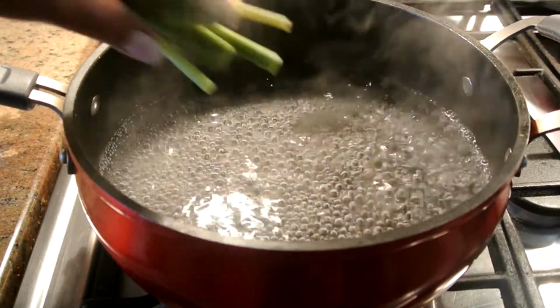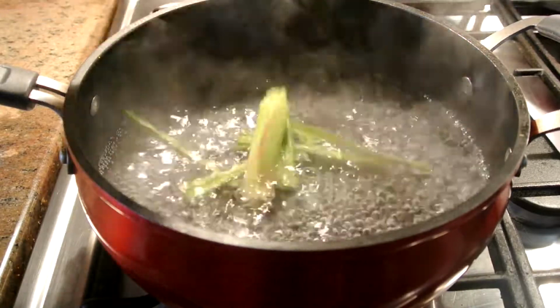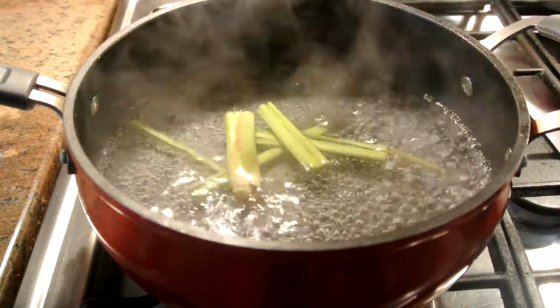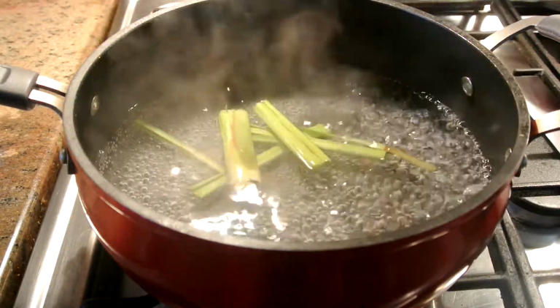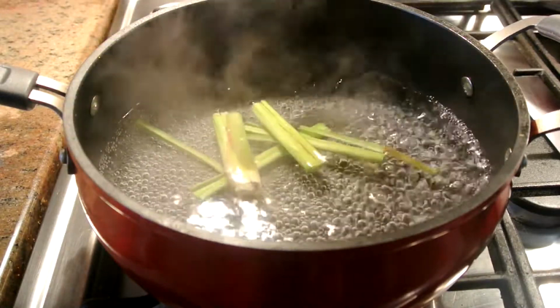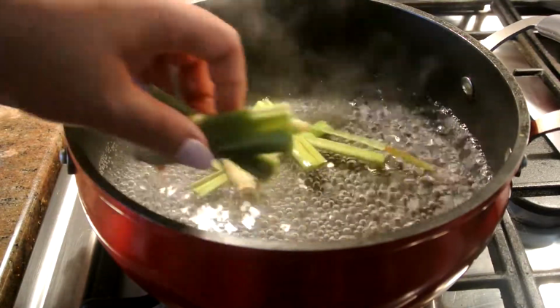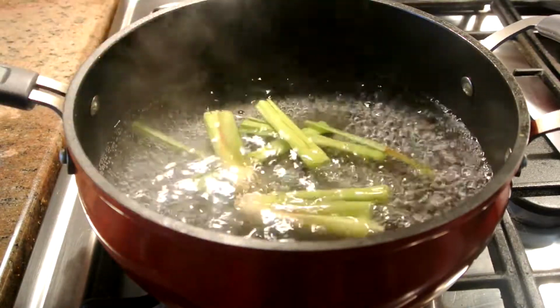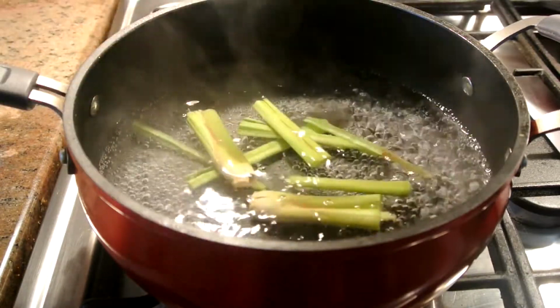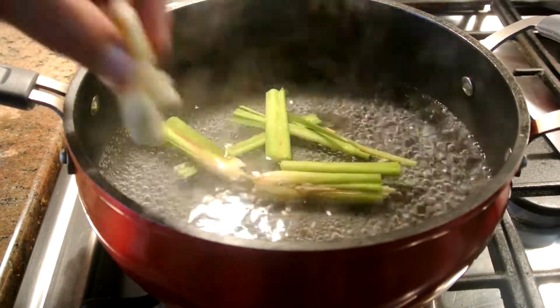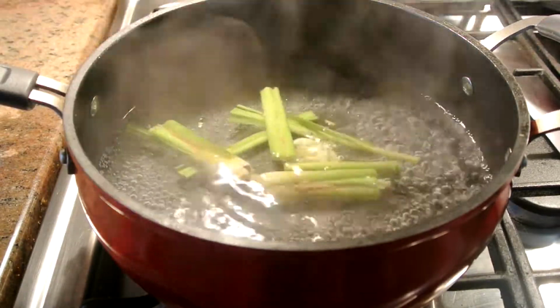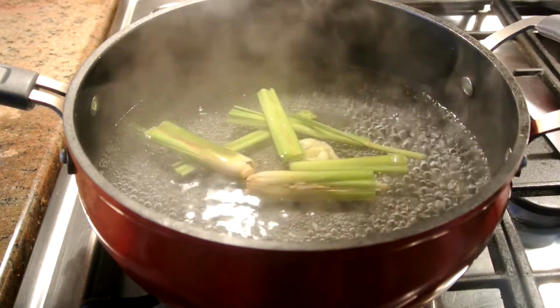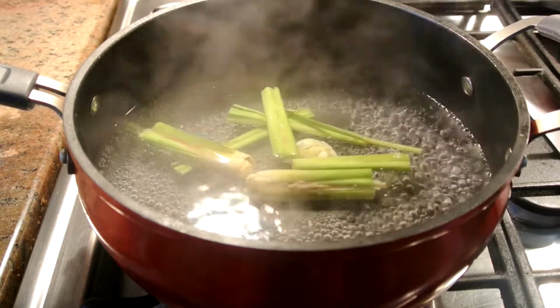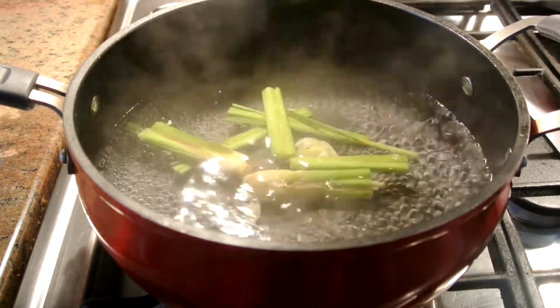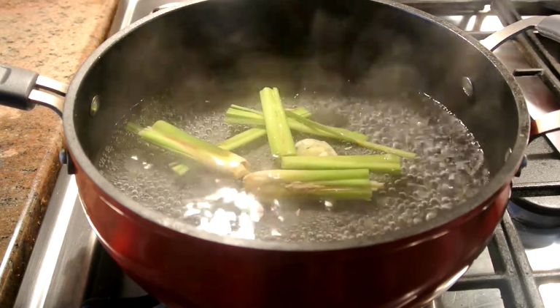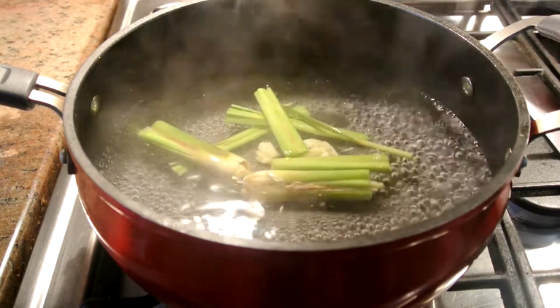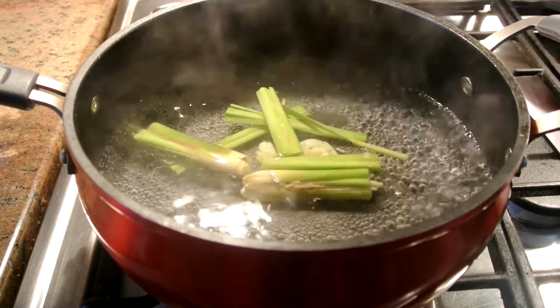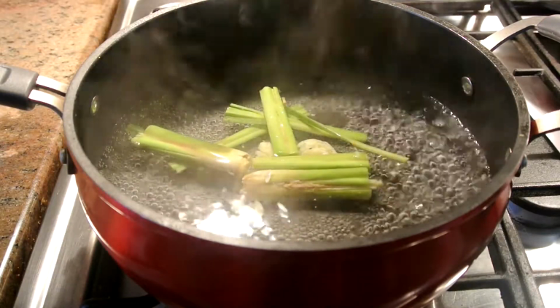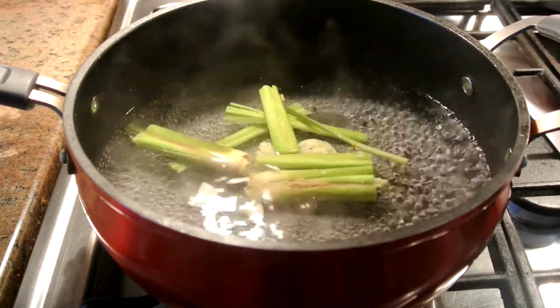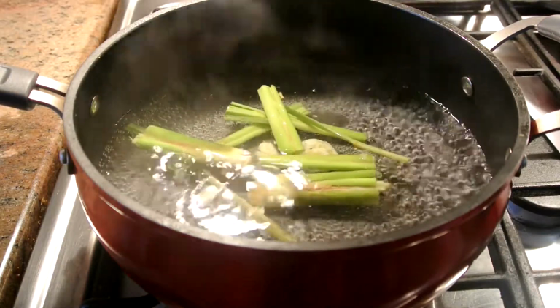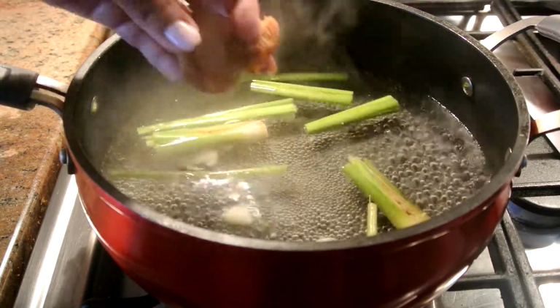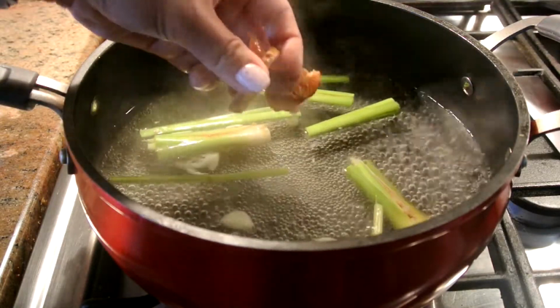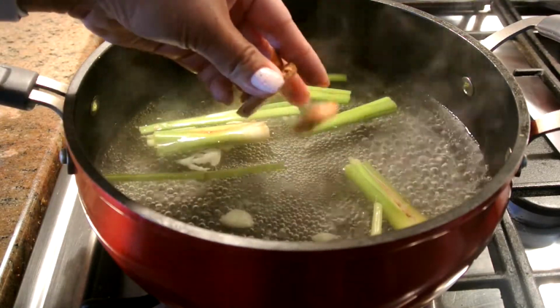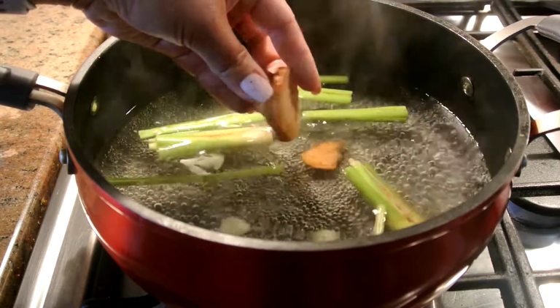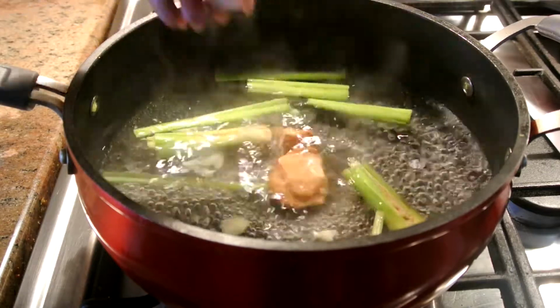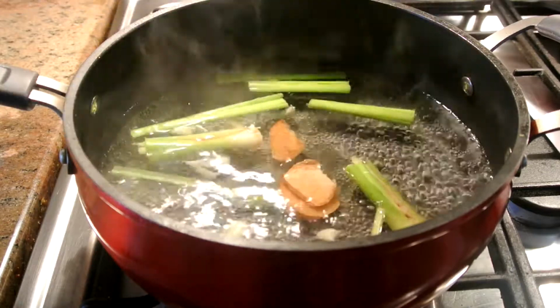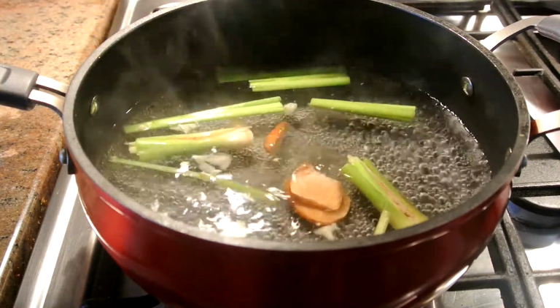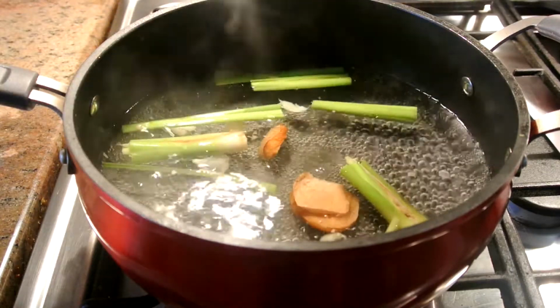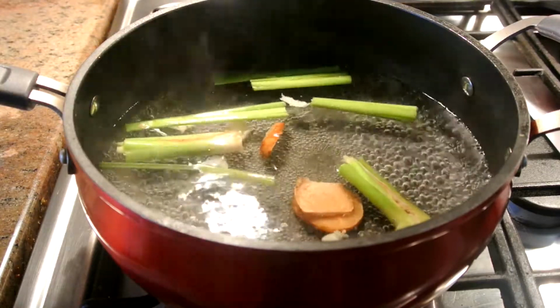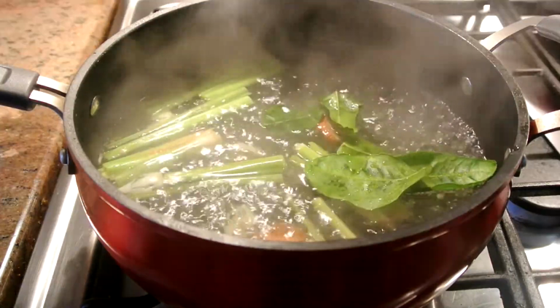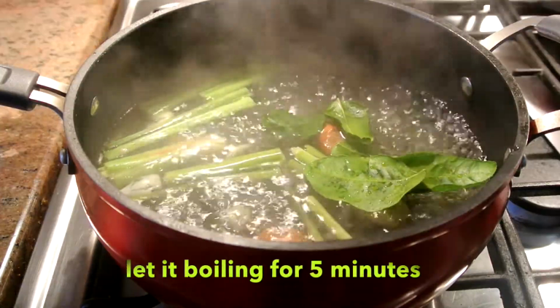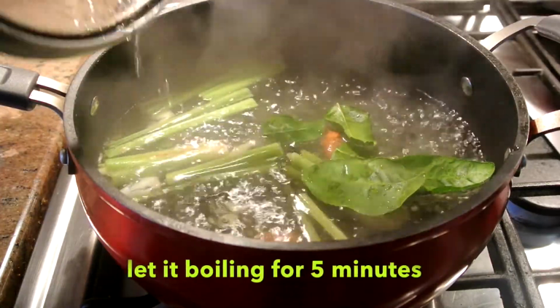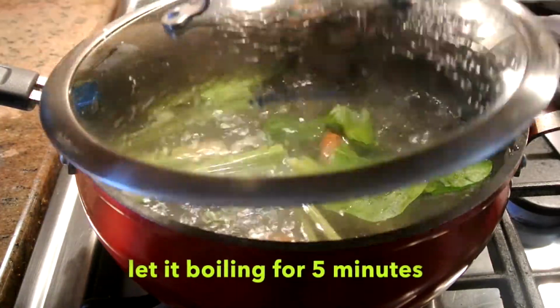Okay guys, so now I'm going to add lemongrass, garlic, cauliflower lime leaves, and galanga into the pot. It just adds so much flavor into the soup and then we're going to wait till it's boiling.